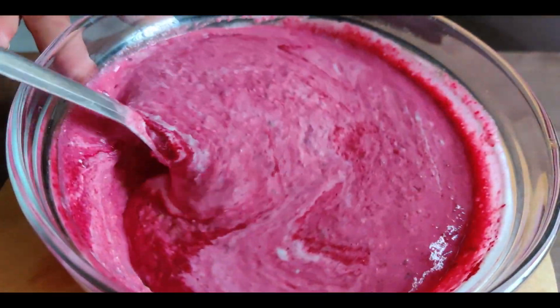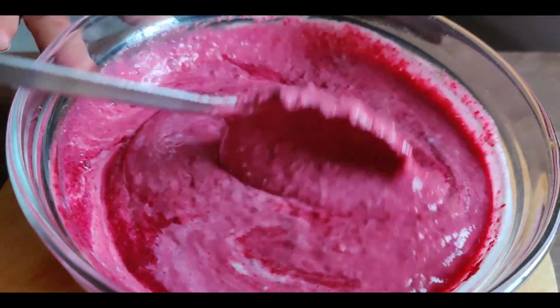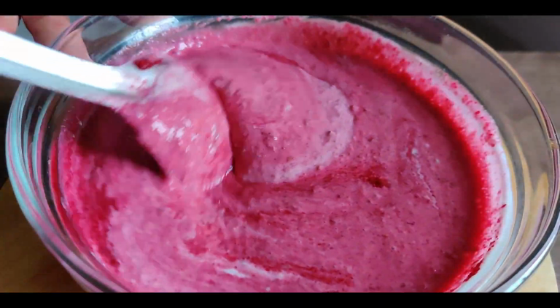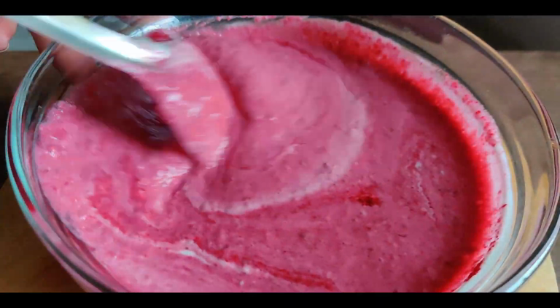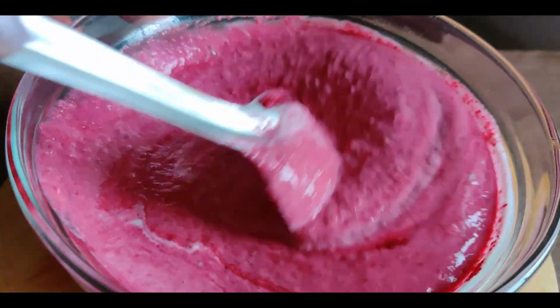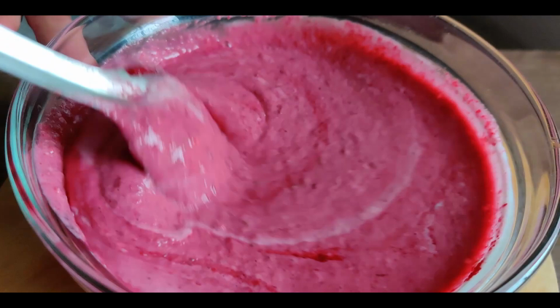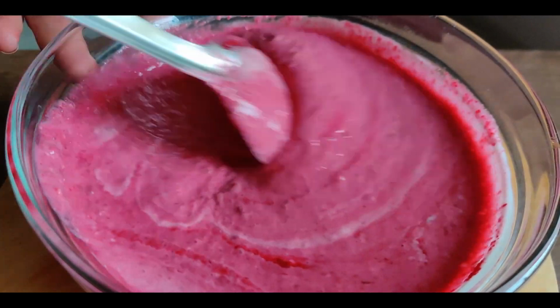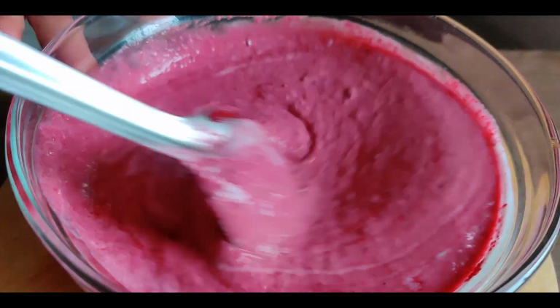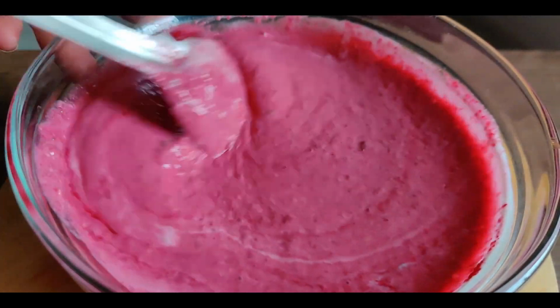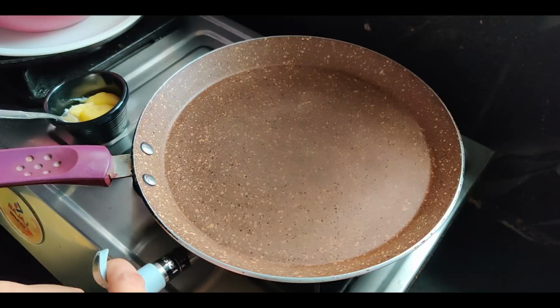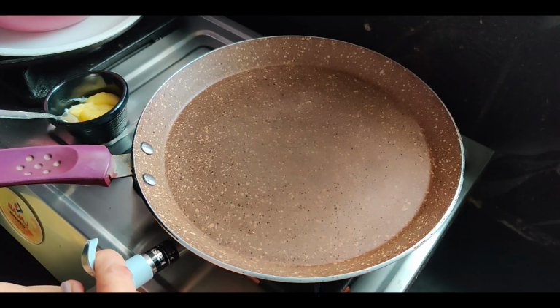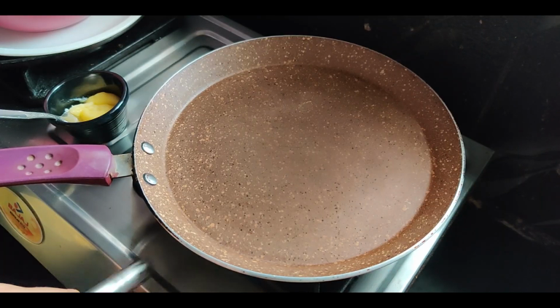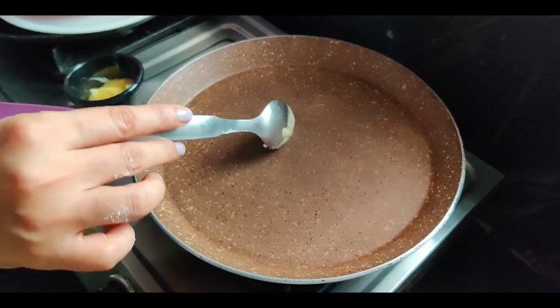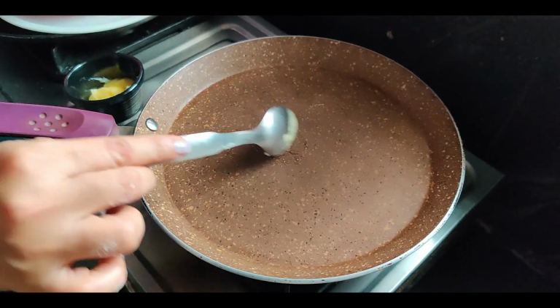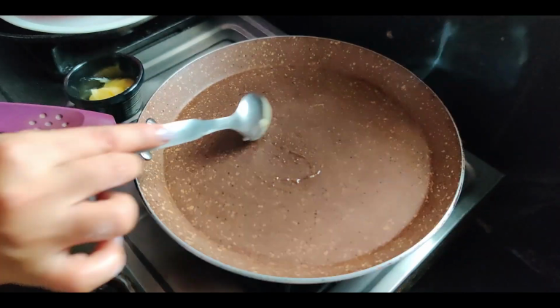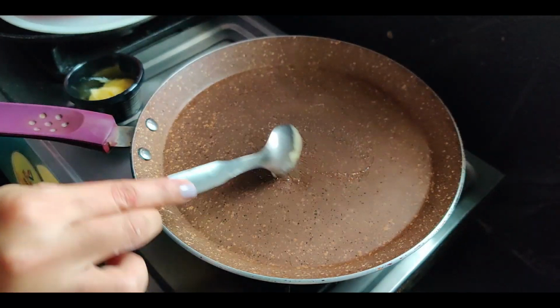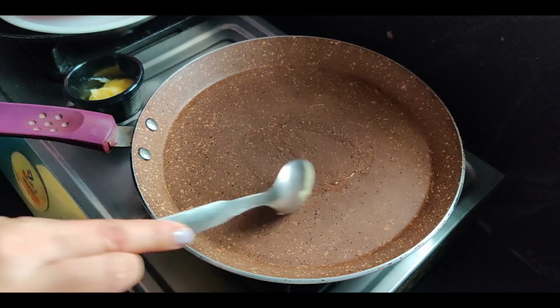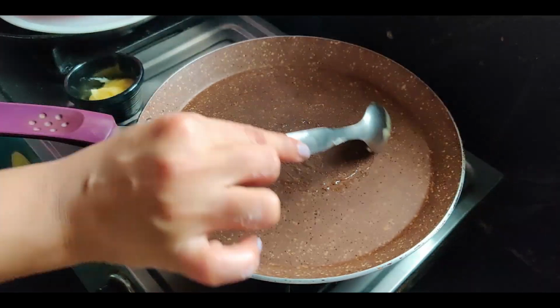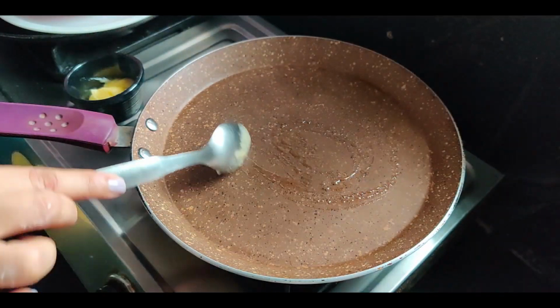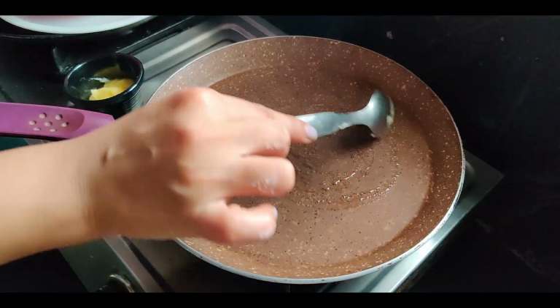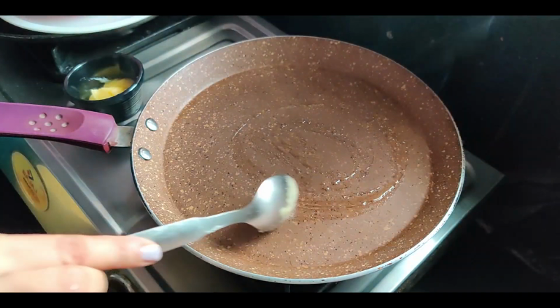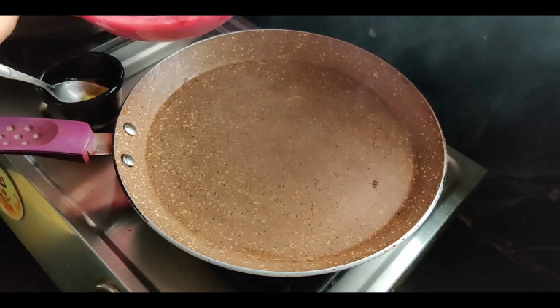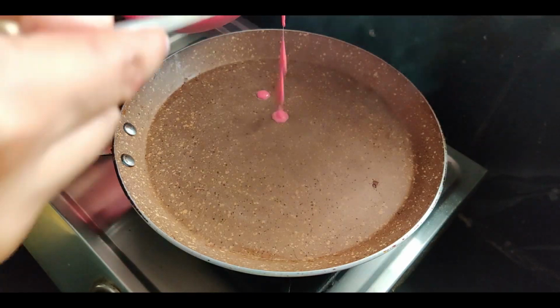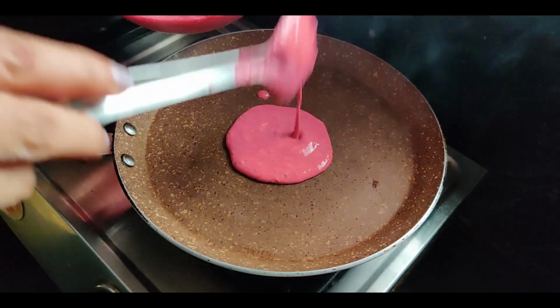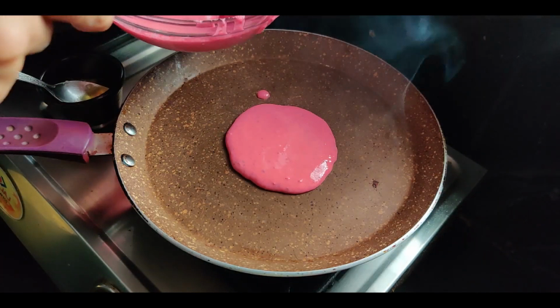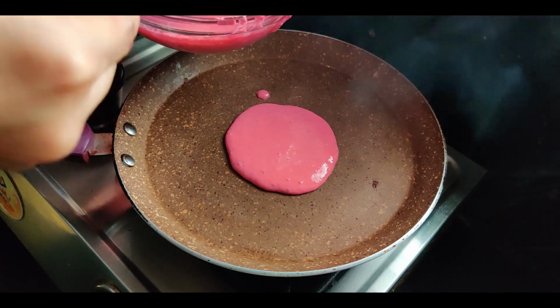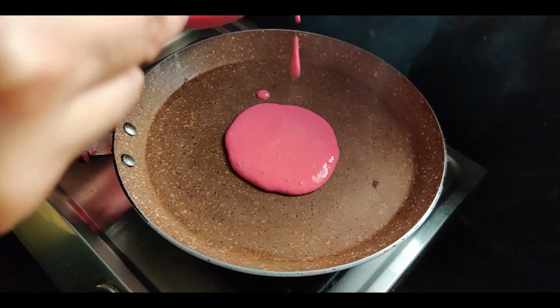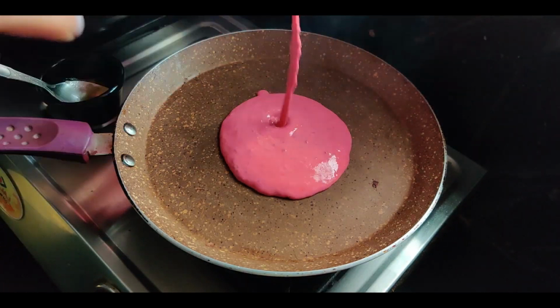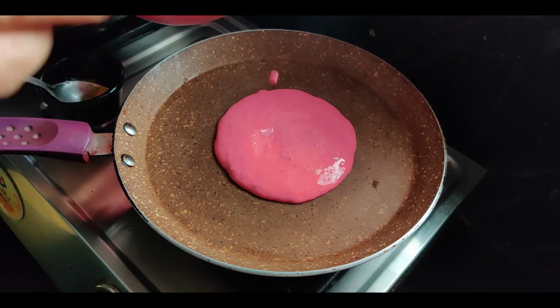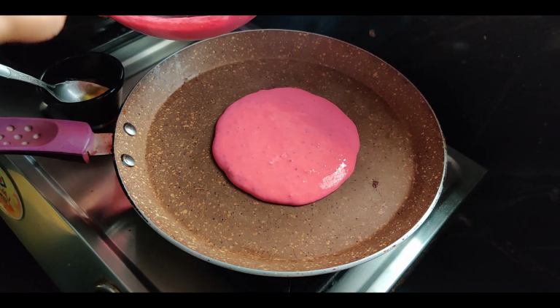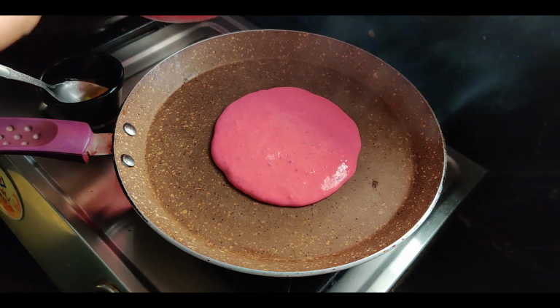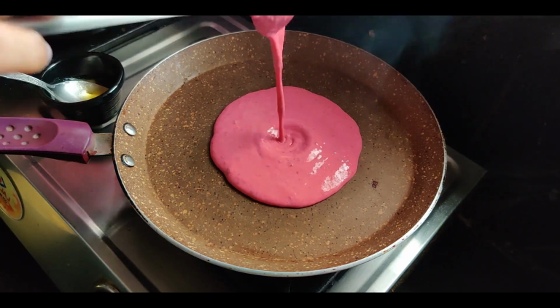Alright, enough of it. Back to normal speed. Now heat the pan. Spread some ghee on it. Make sure it is really hot before pouring in the batter.